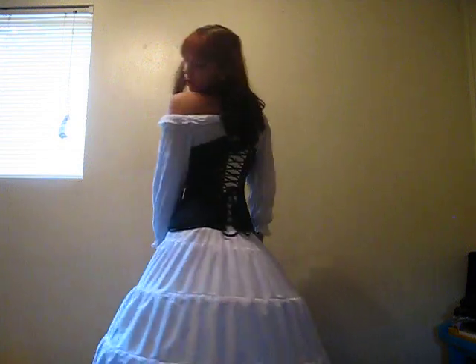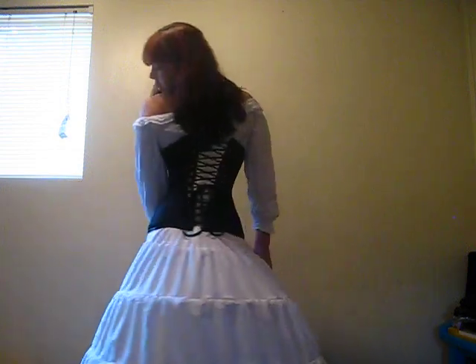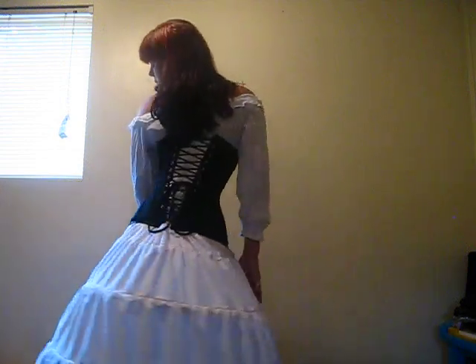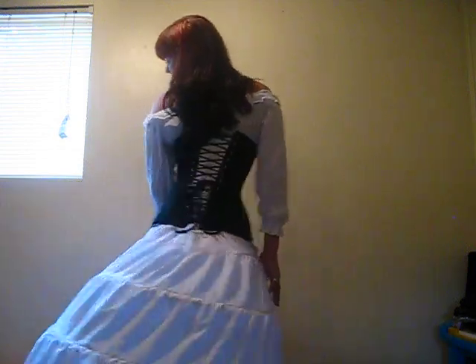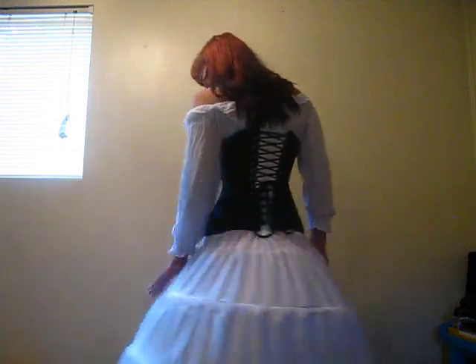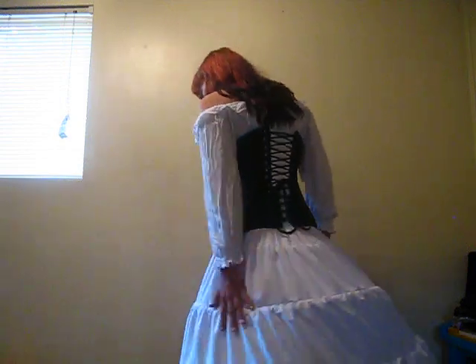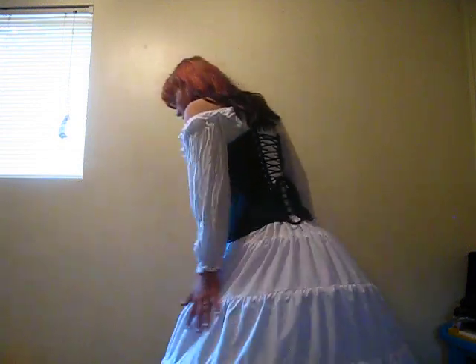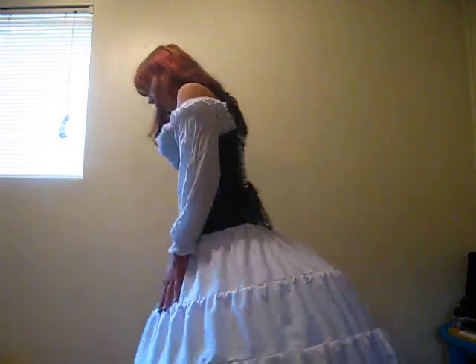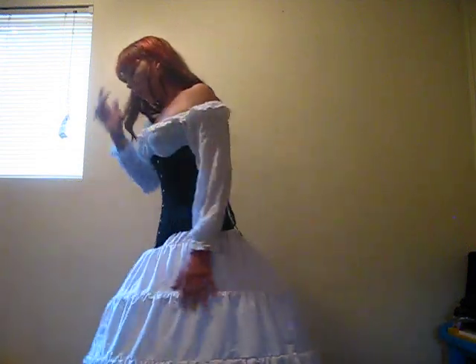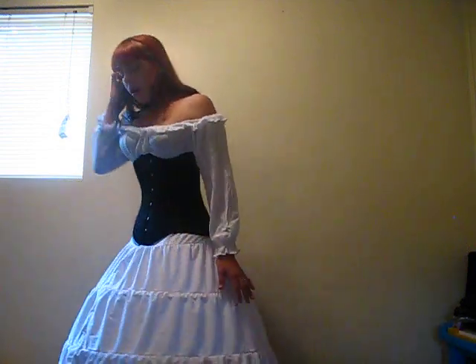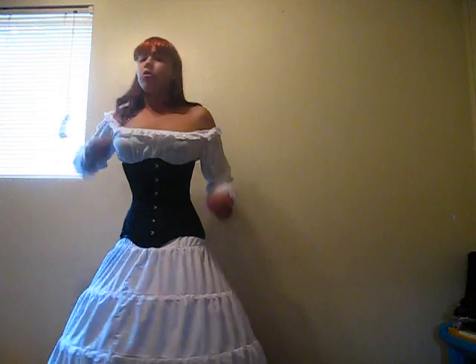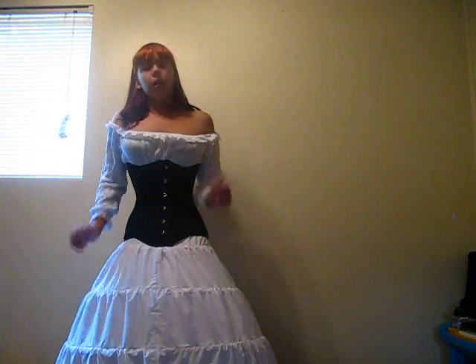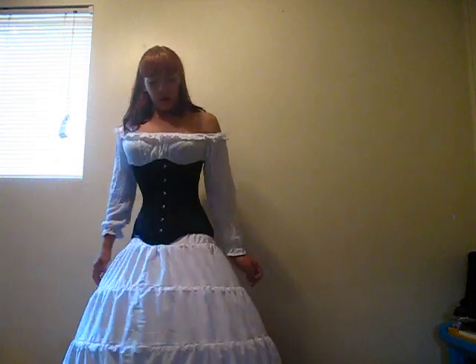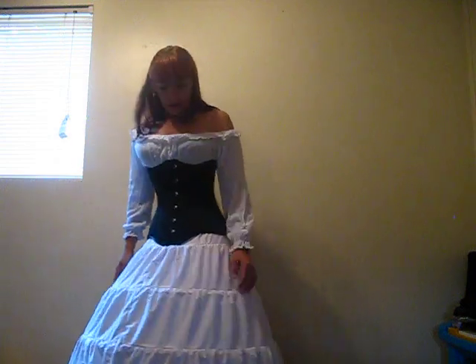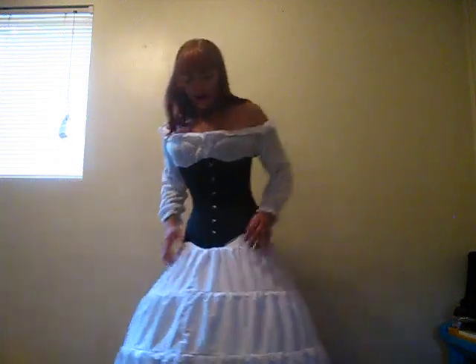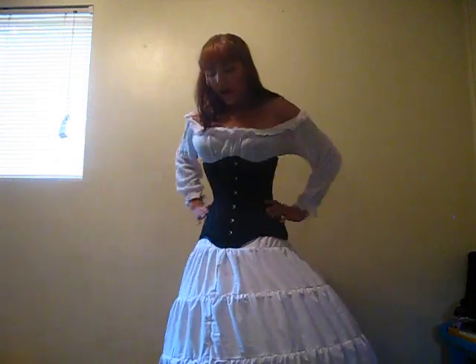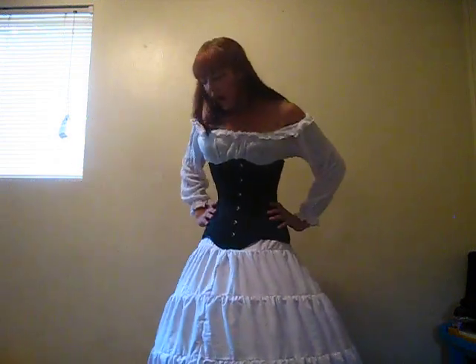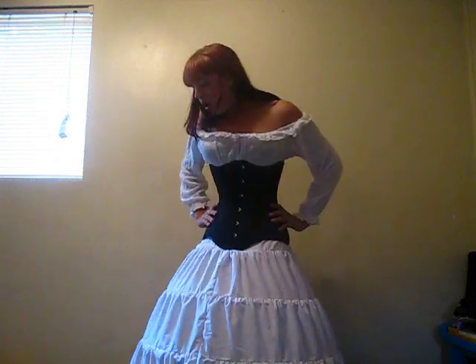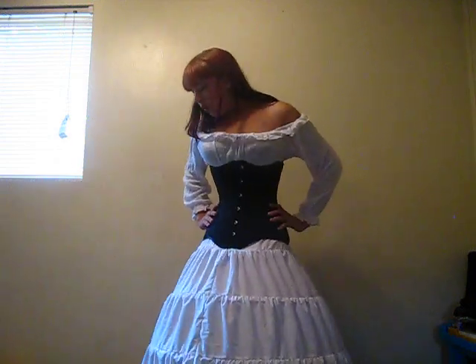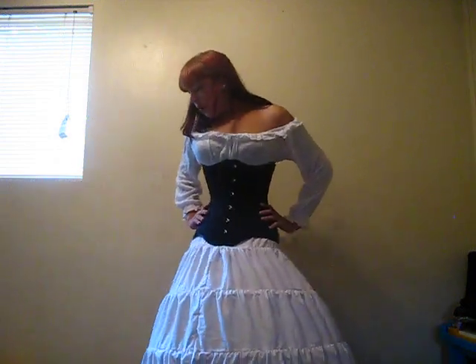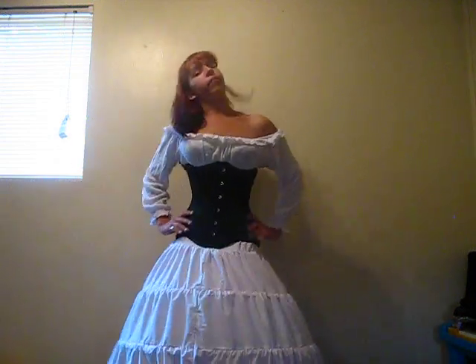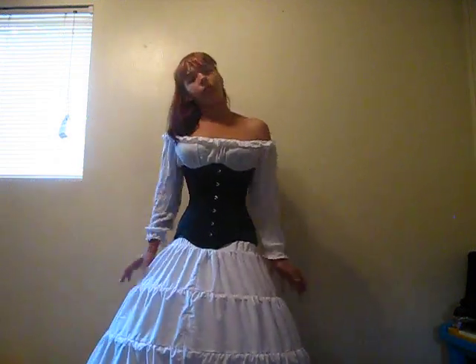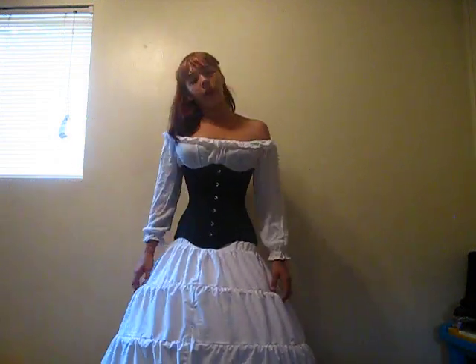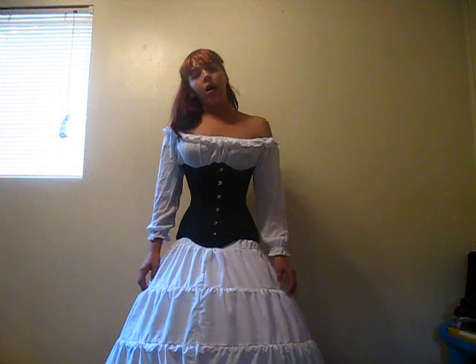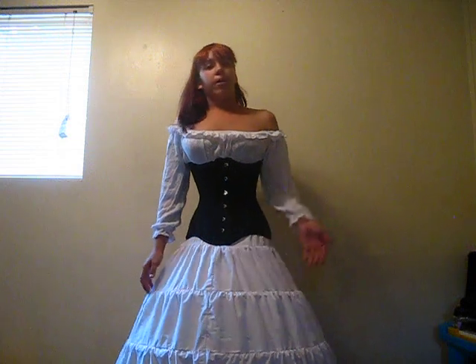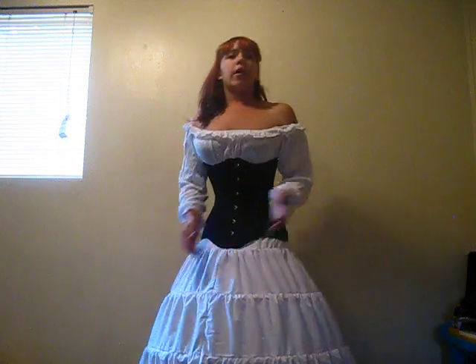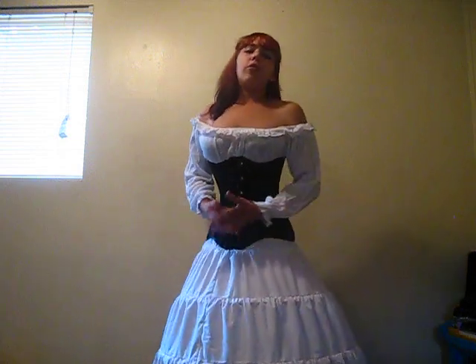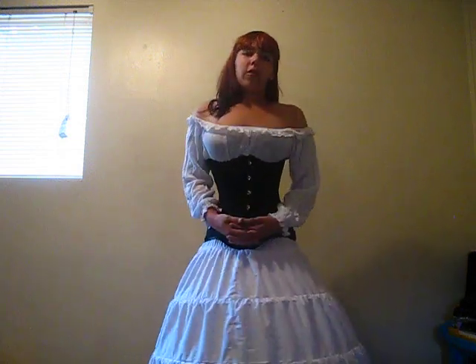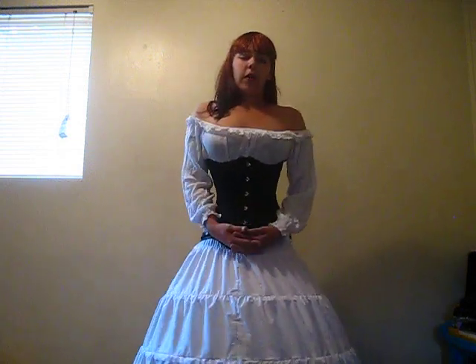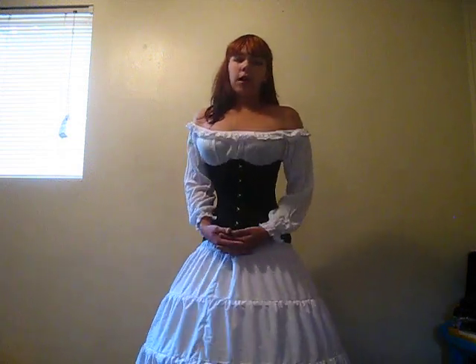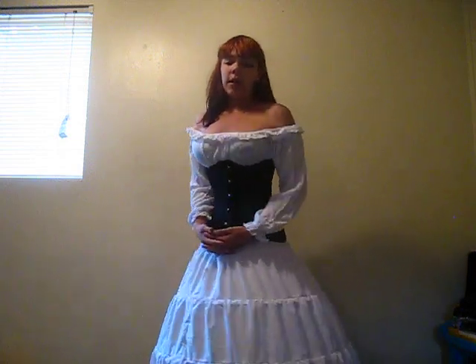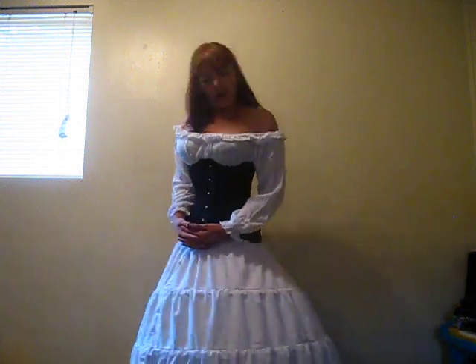It's almost floor length. I could wear it lower, but I wanted it up high for this video. I plan on wearing it to the Renaissance Fair when it comes back into town.